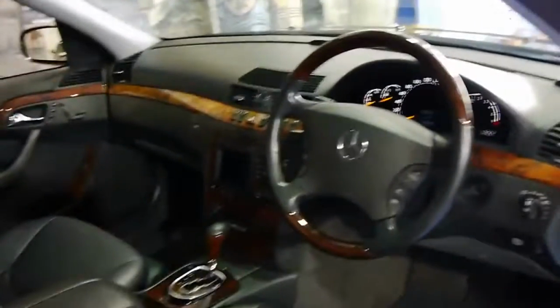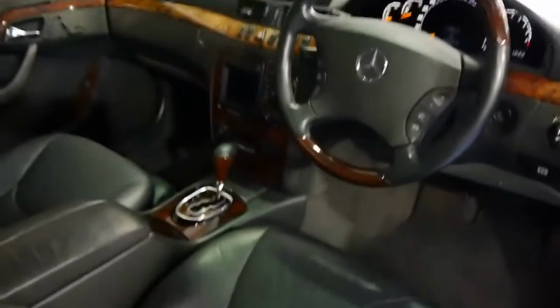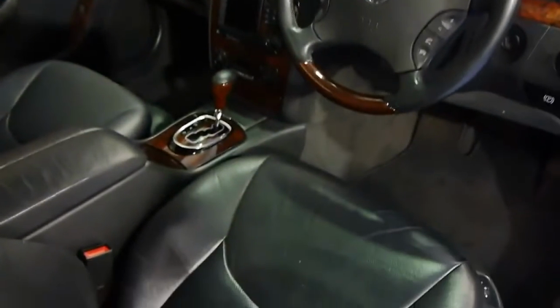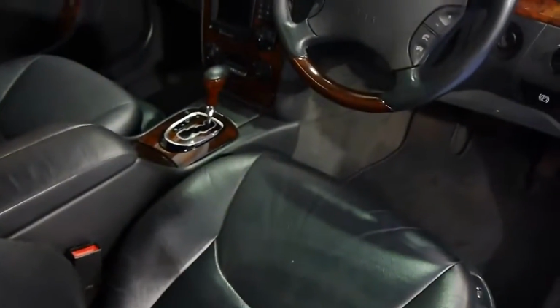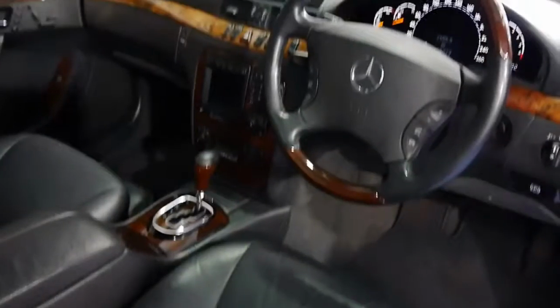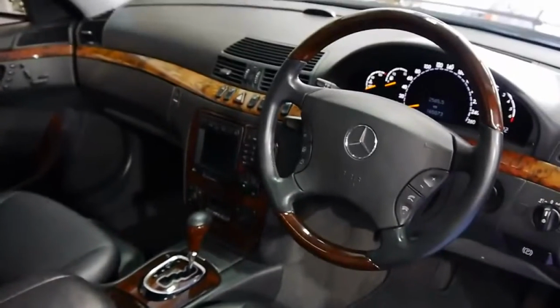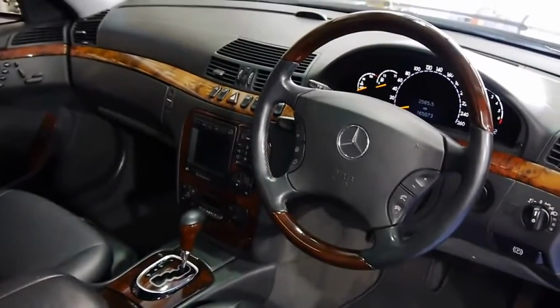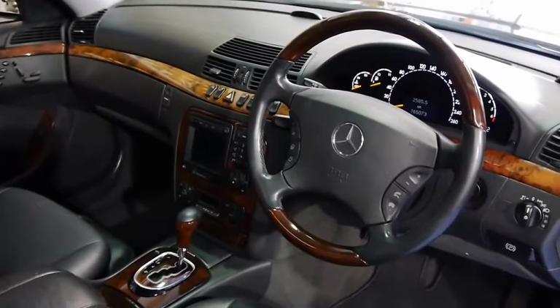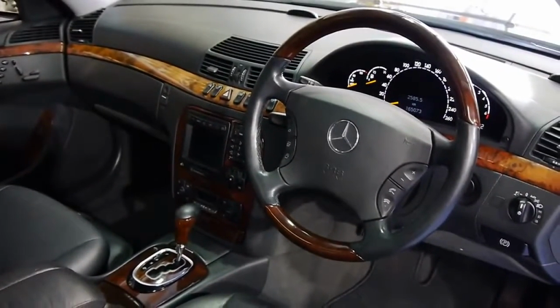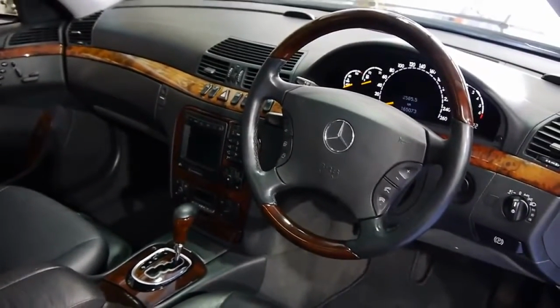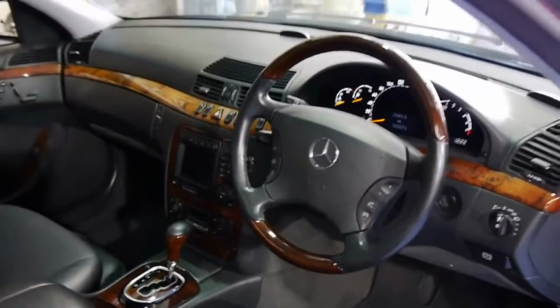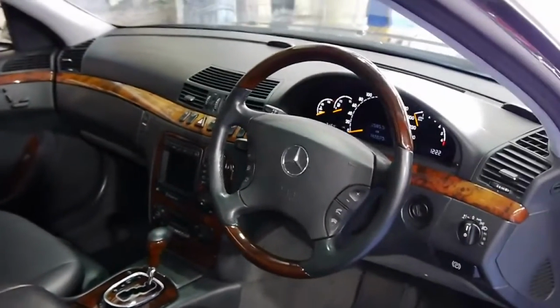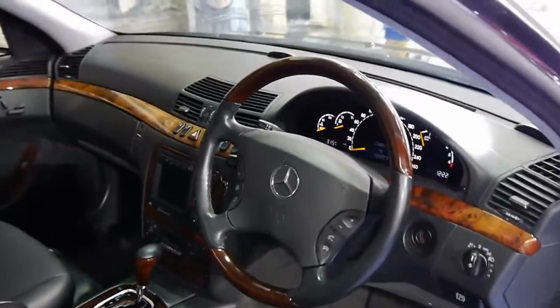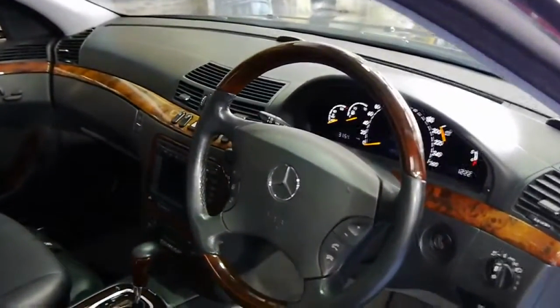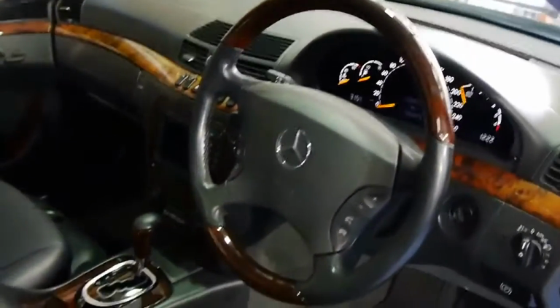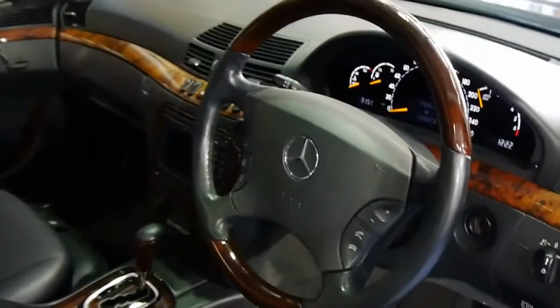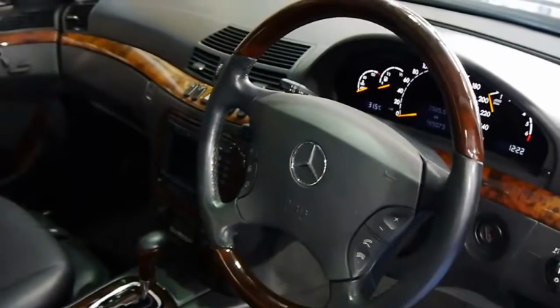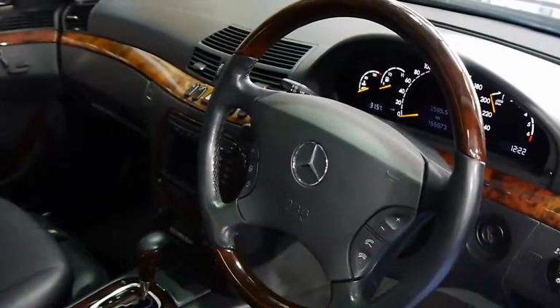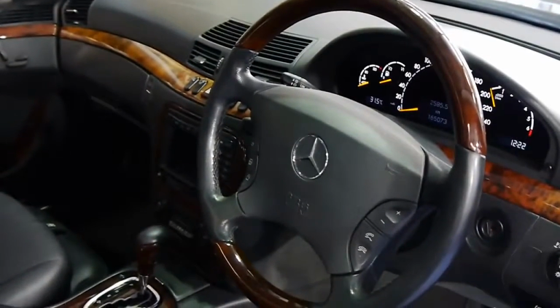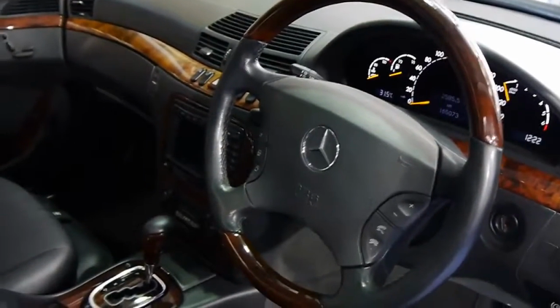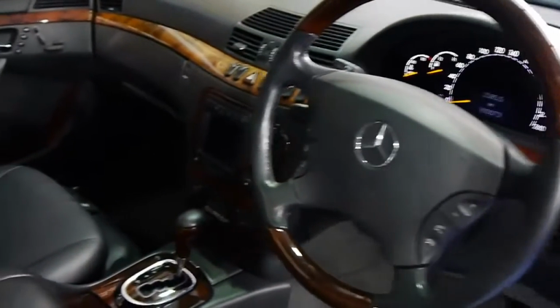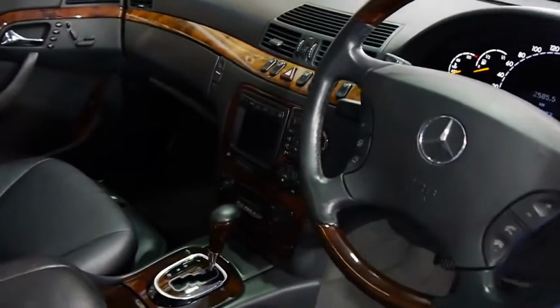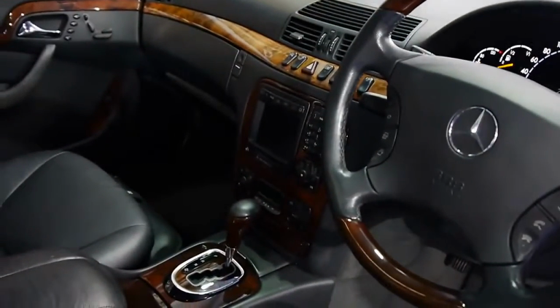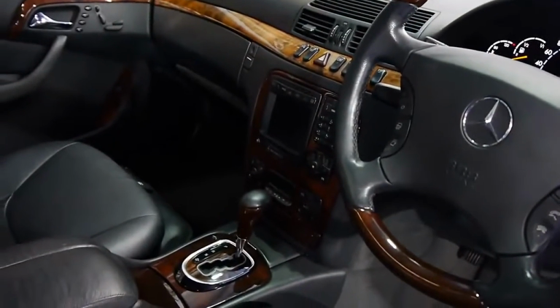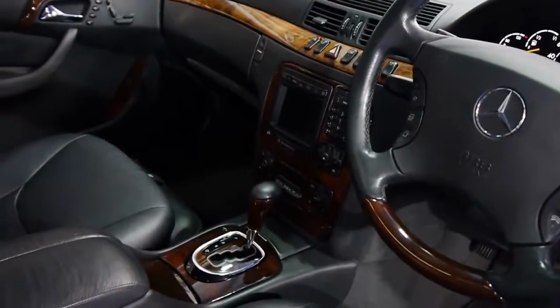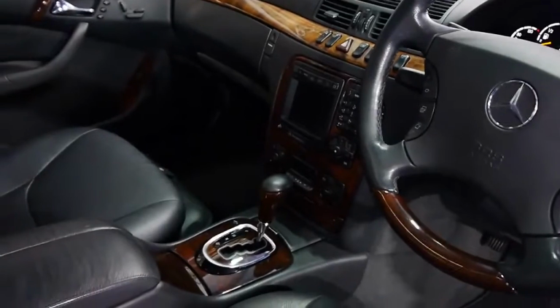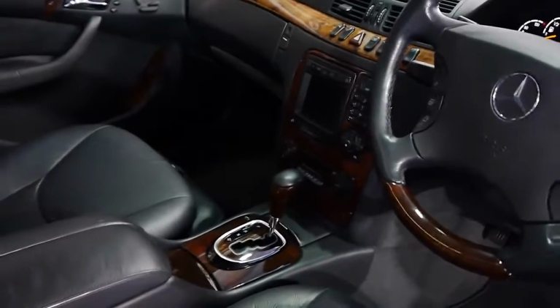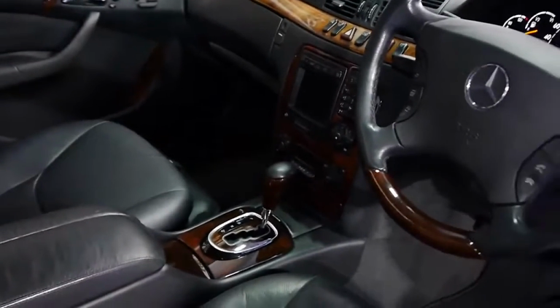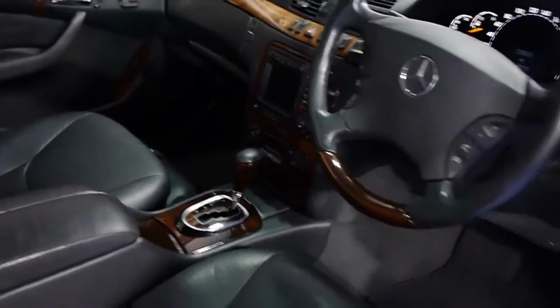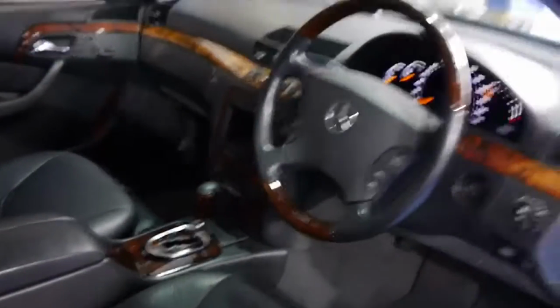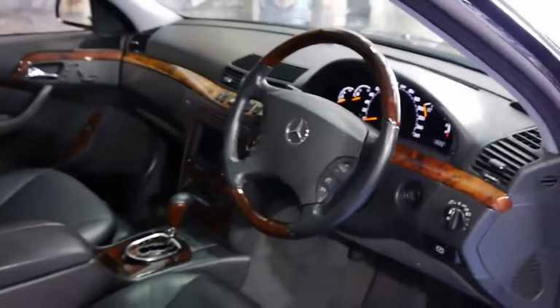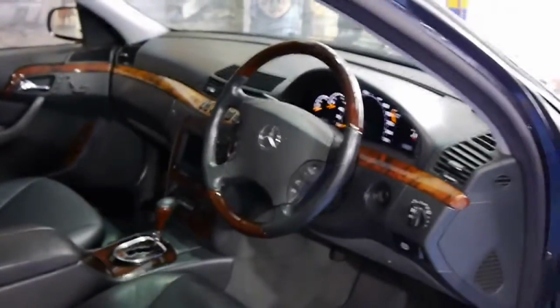This car also has the very expensive wooden wheel option — that was a very expensive upgrade, we're talking a couple of thousand dollars when this car was sold new. You've also got the Mercedes-Benz Command Nav, power everything, but we'll get into that in a minute.